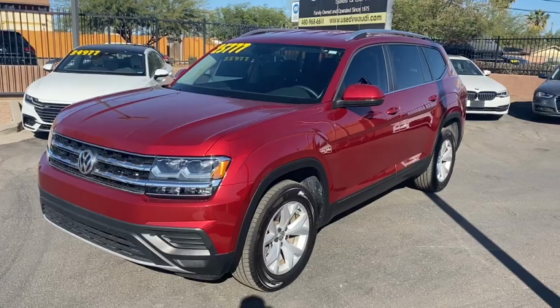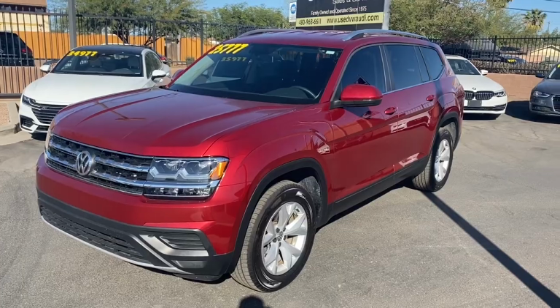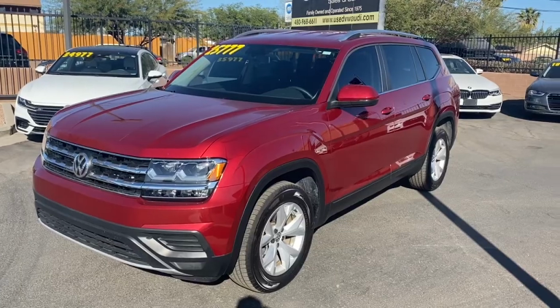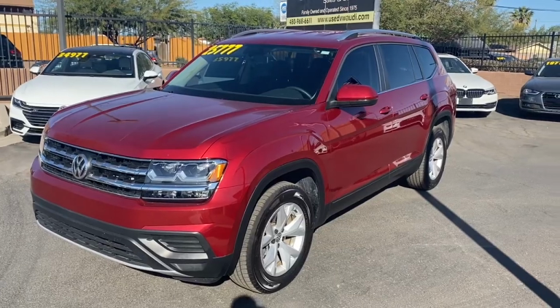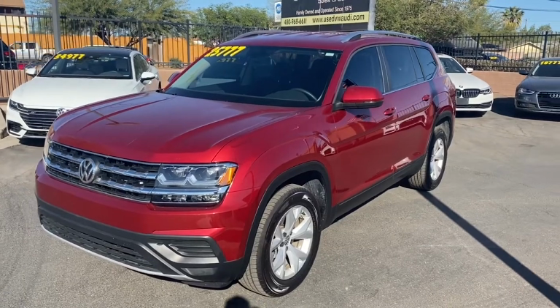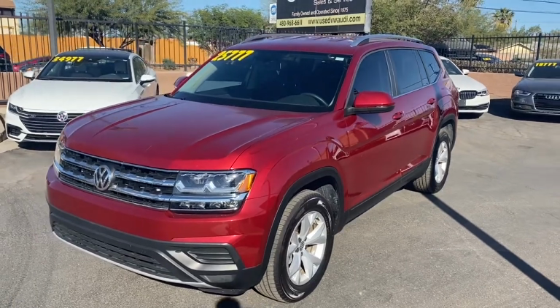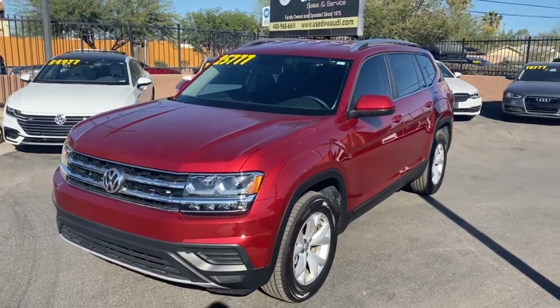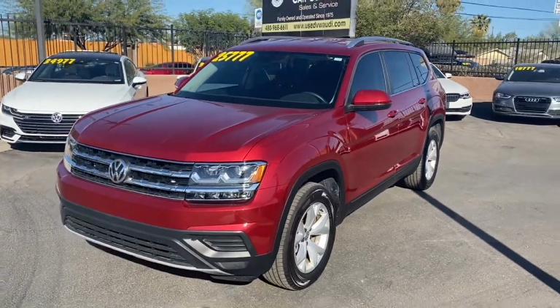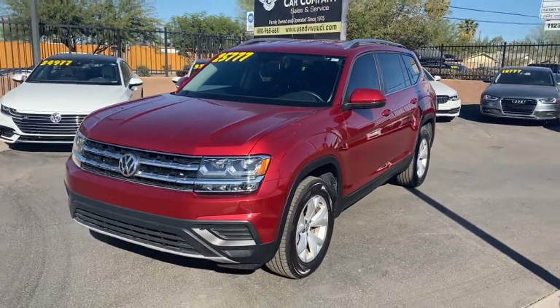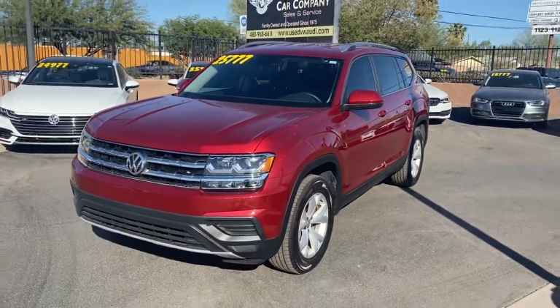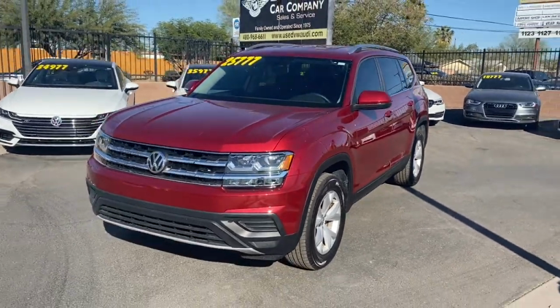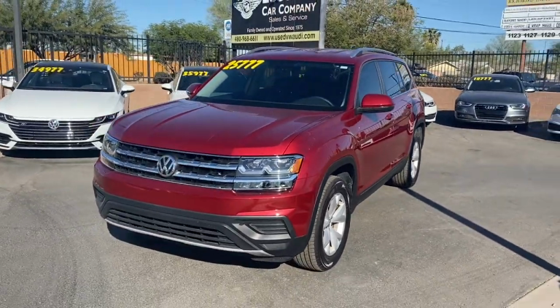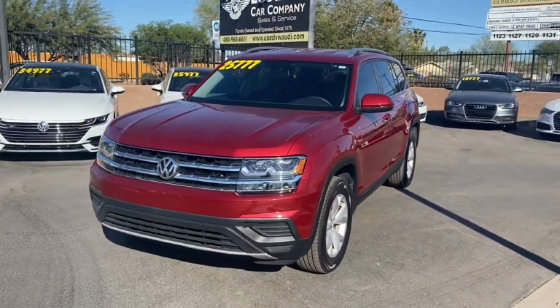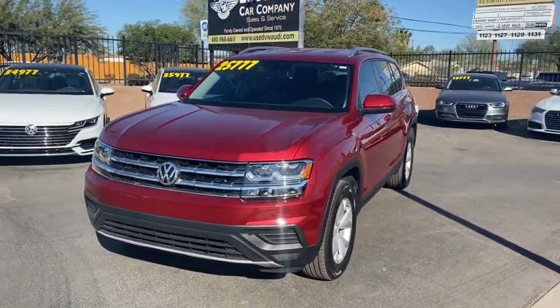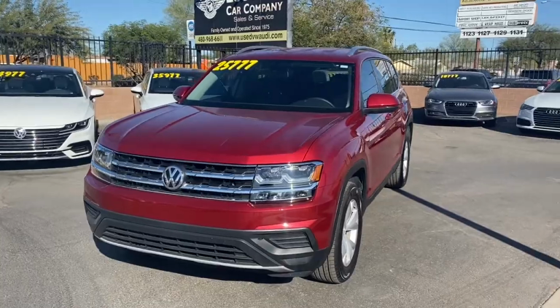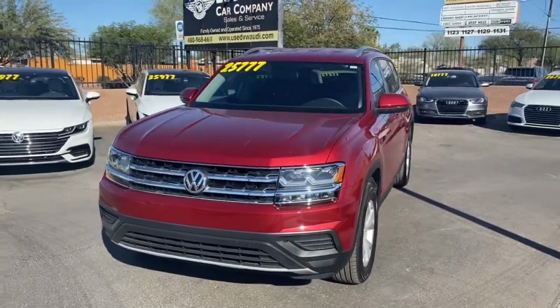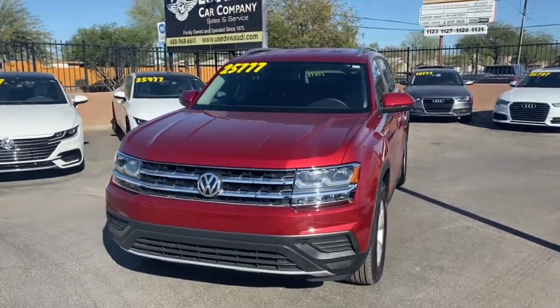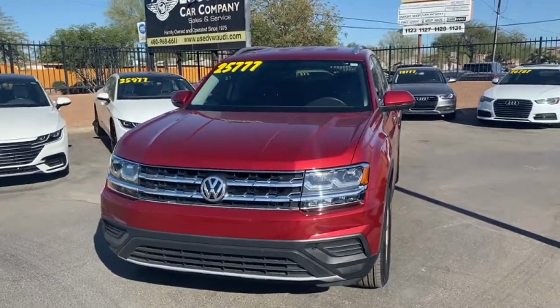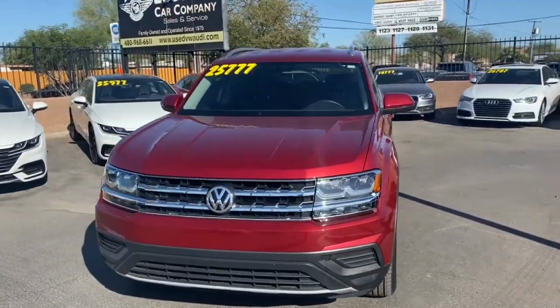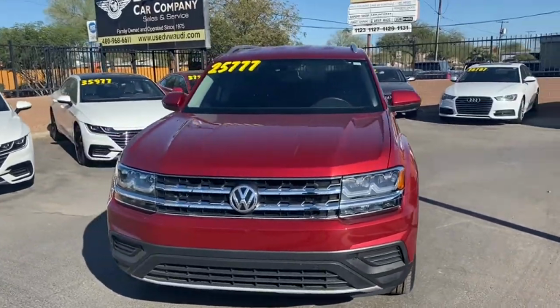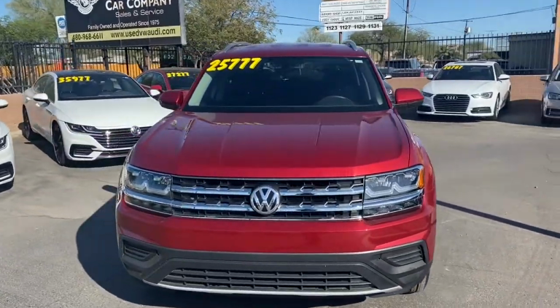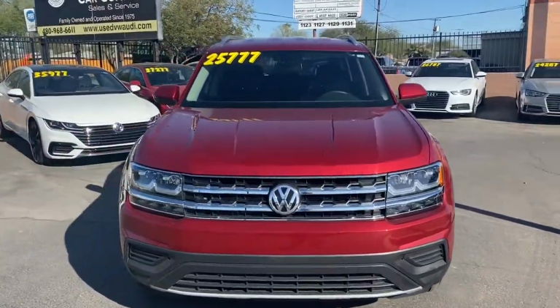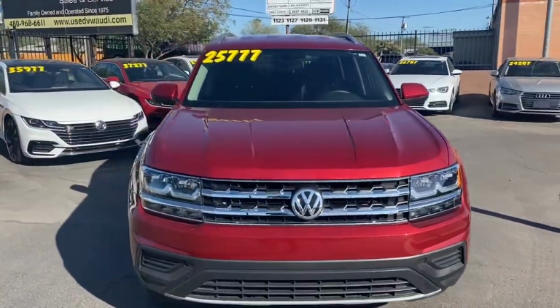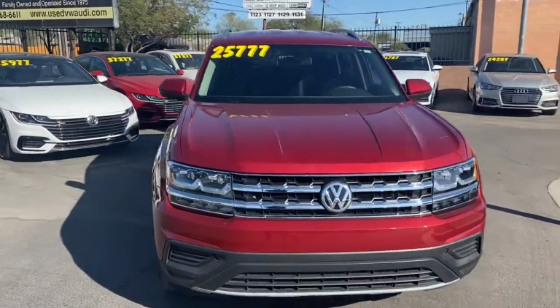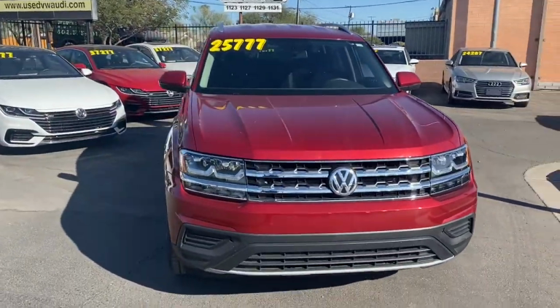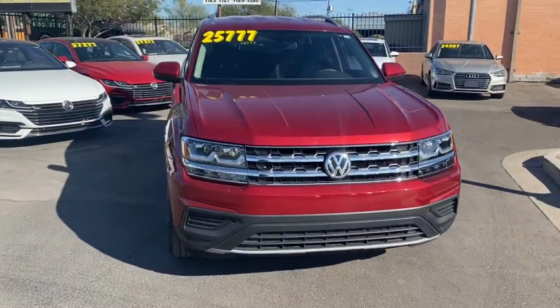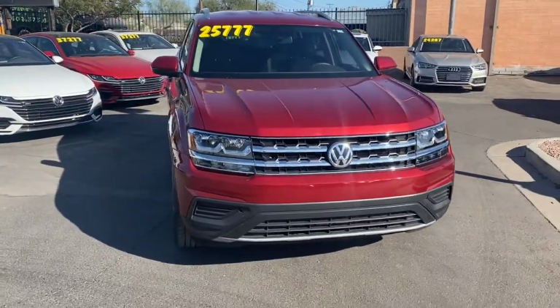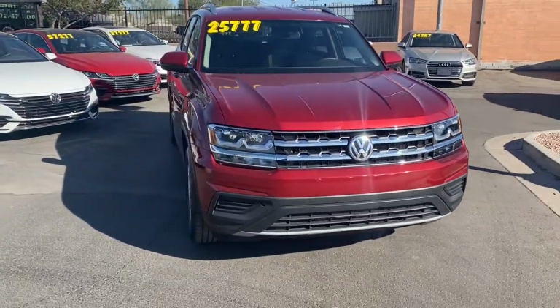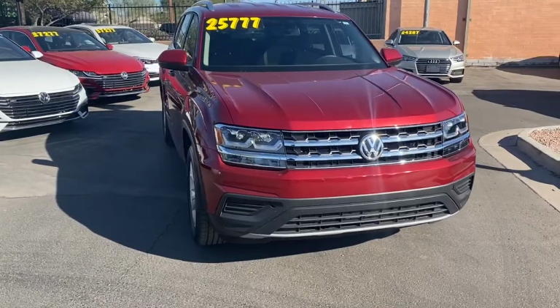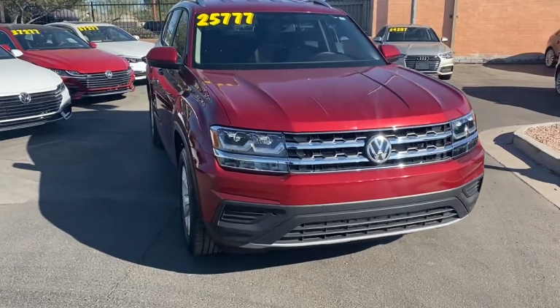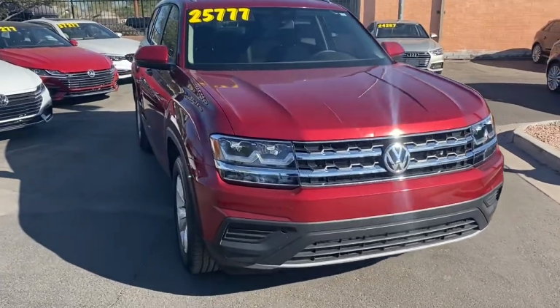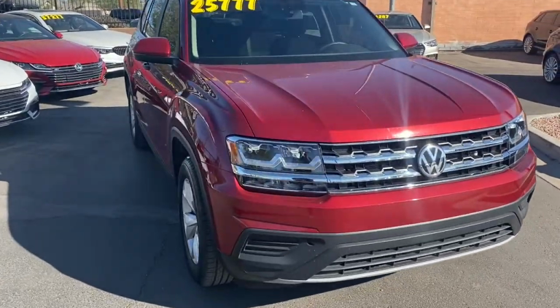What's going on guys, it's Taylor with LeSueur Car Company and we are back with another car review. Today we'll be checking out our brand new 2019 Volkswagen Atlas. This one's got the 2.0 turbo sport trim and it's got some really cool features.